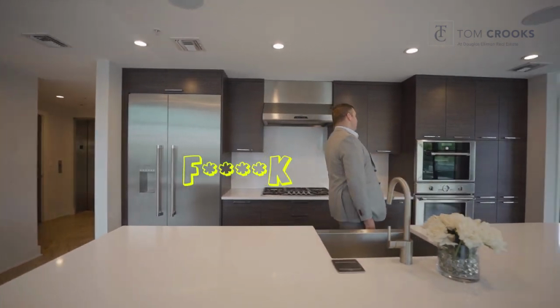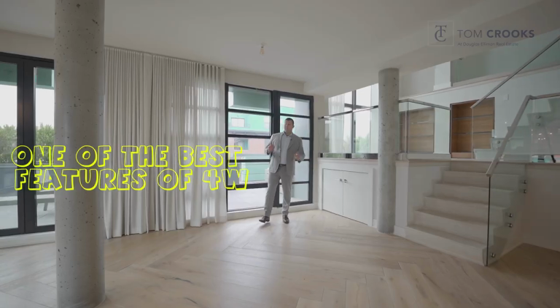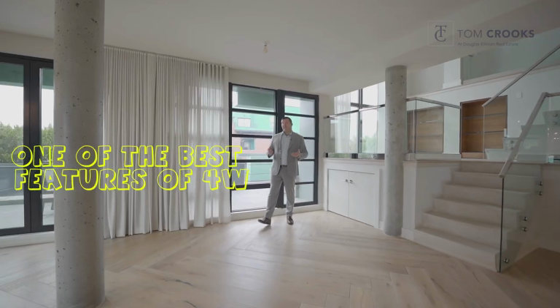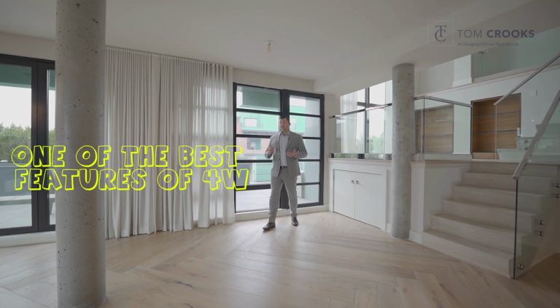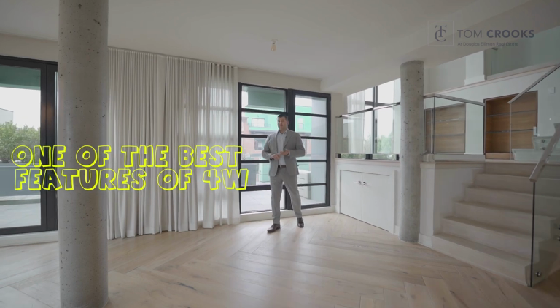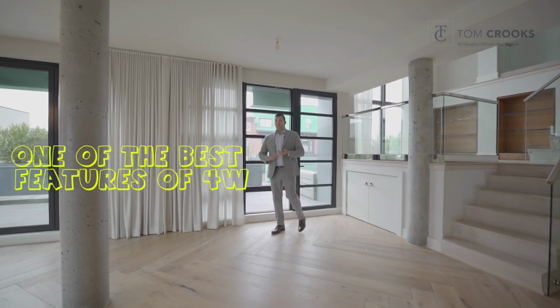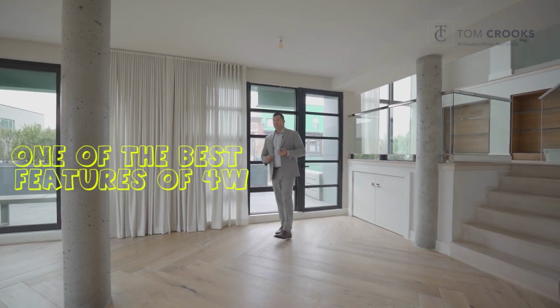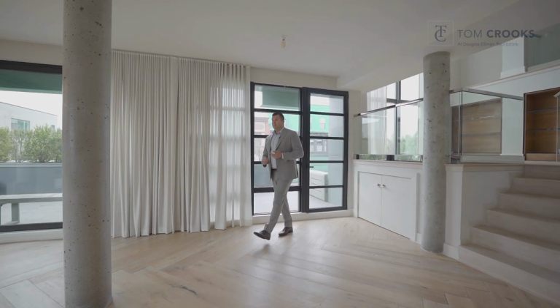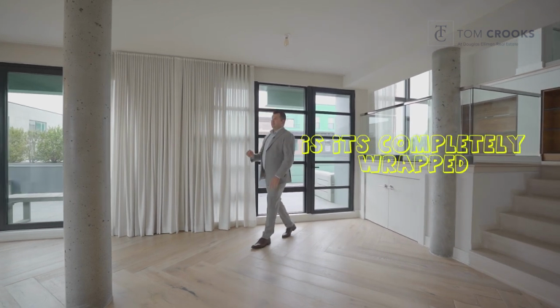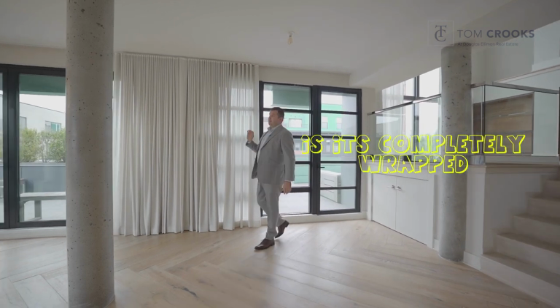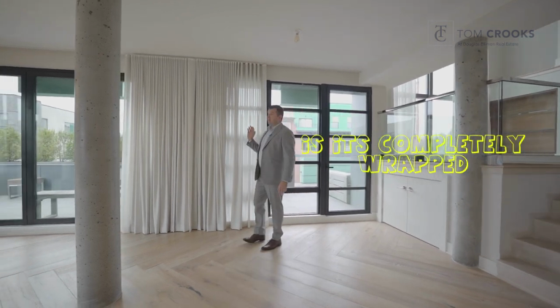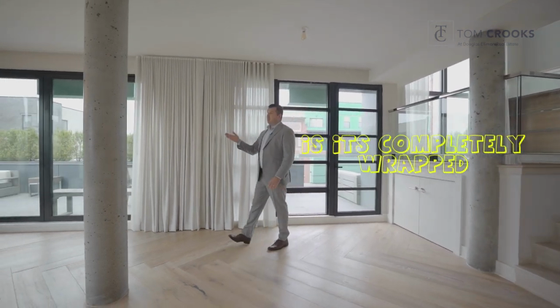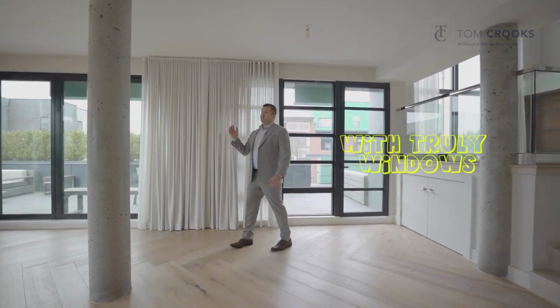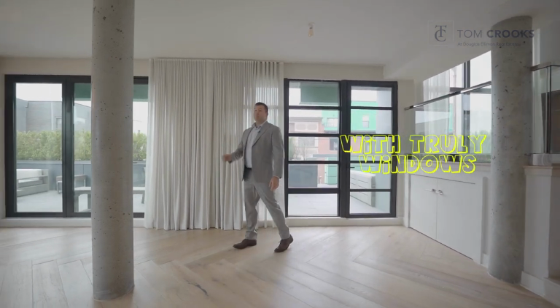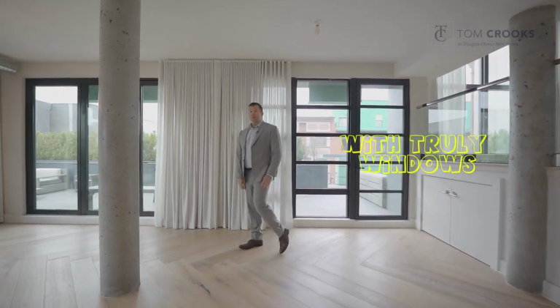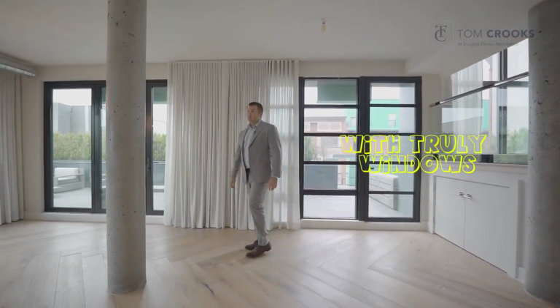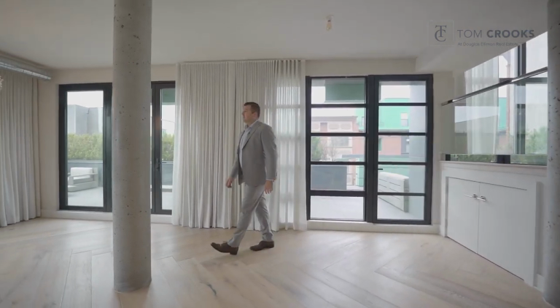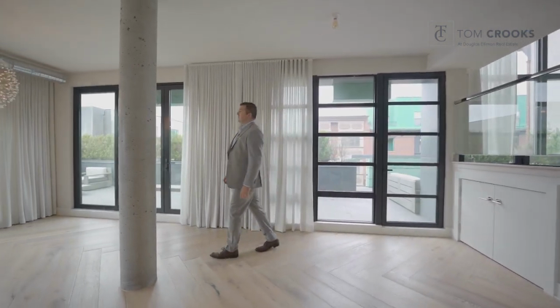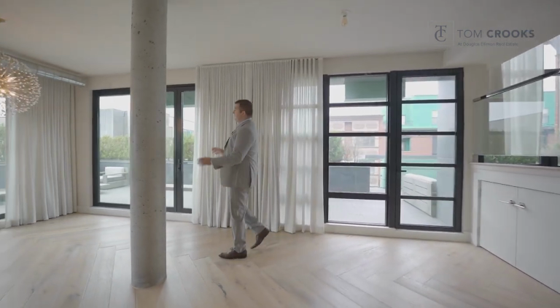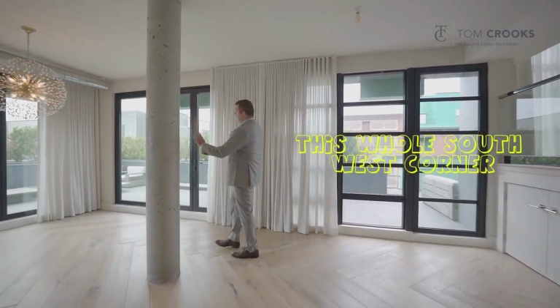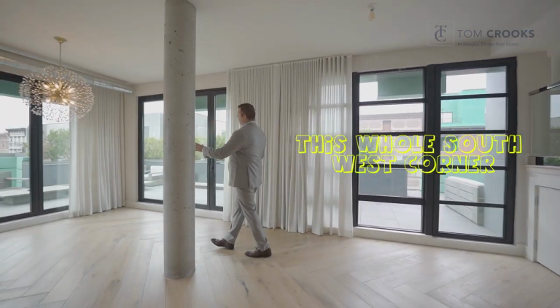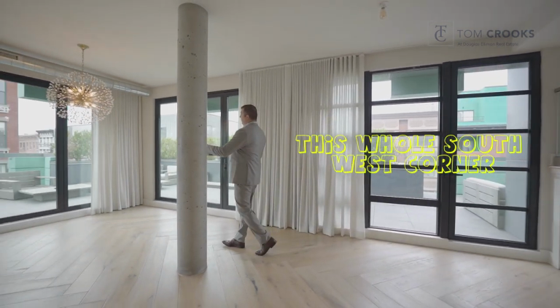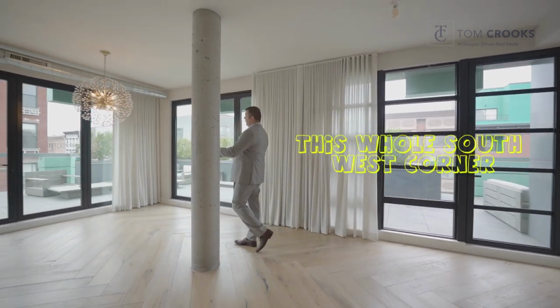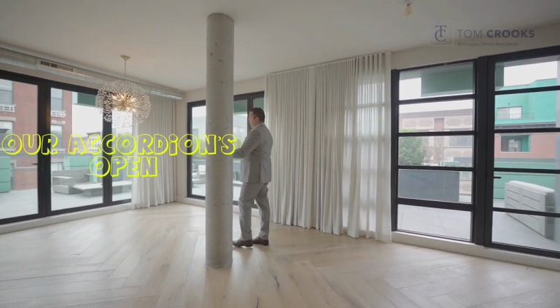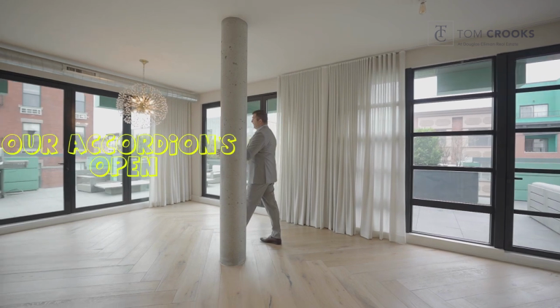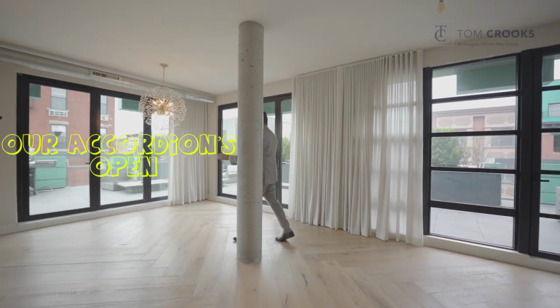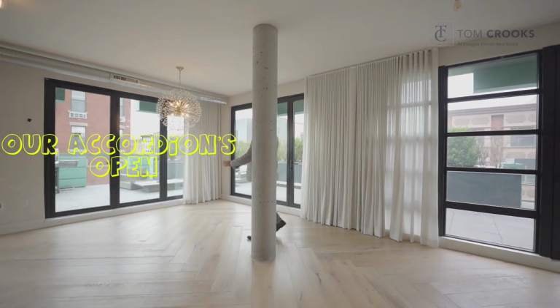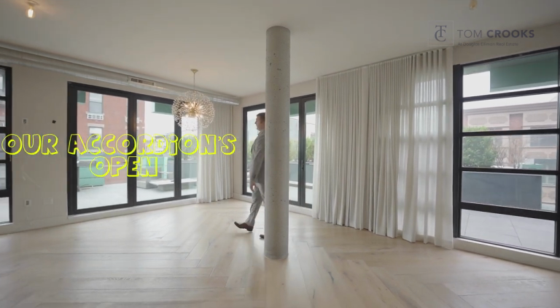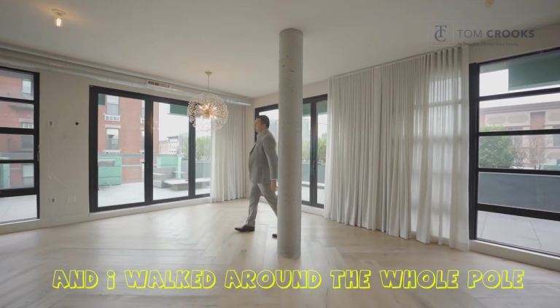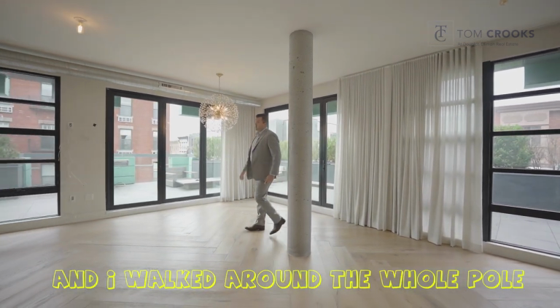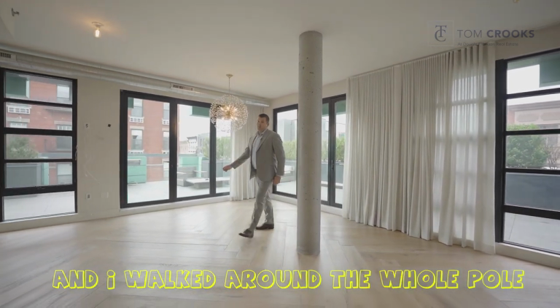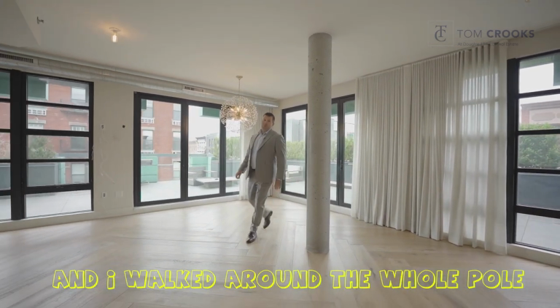One of the best features of 4W is it's completely wrapped with Trulia windows. This whole southwest corner are accordions open and I walked around the old pool.